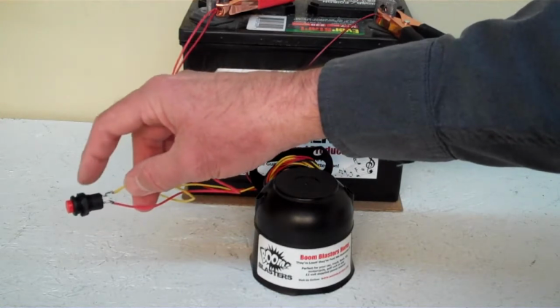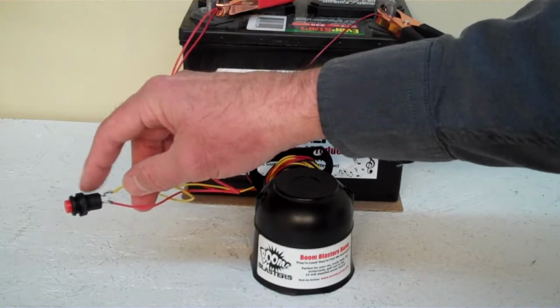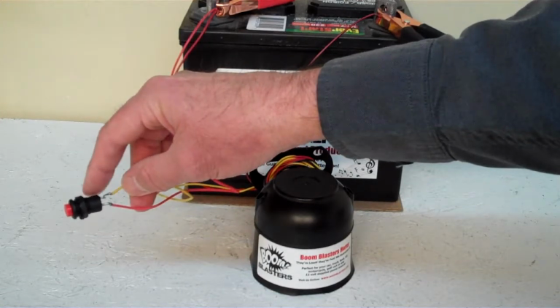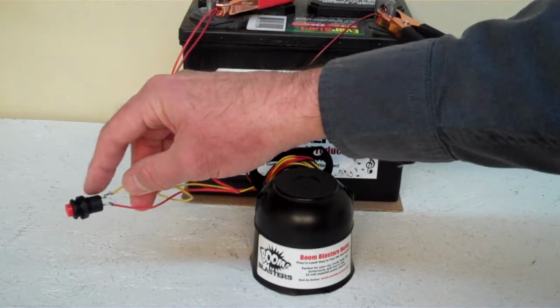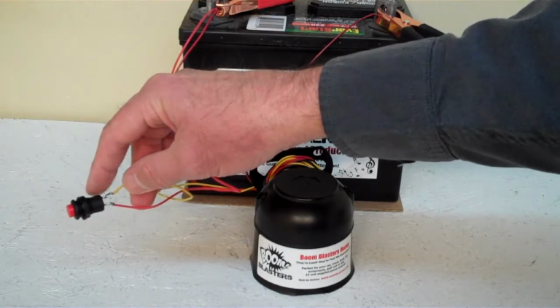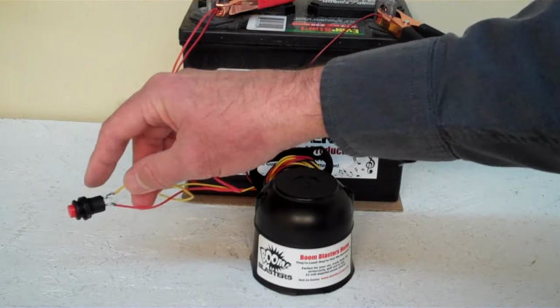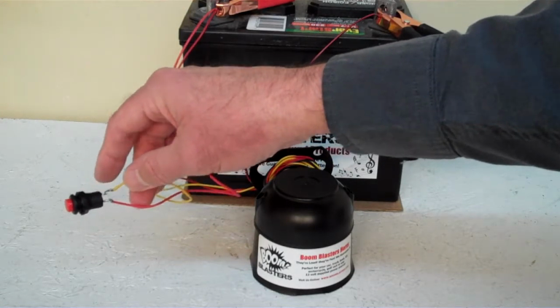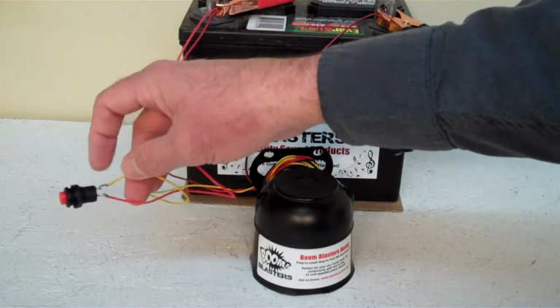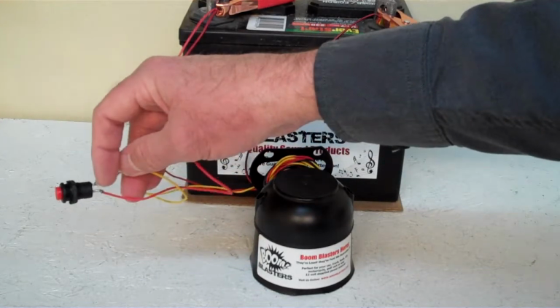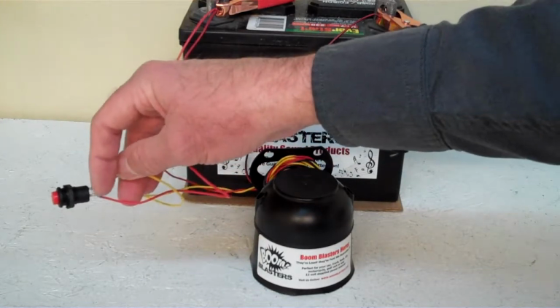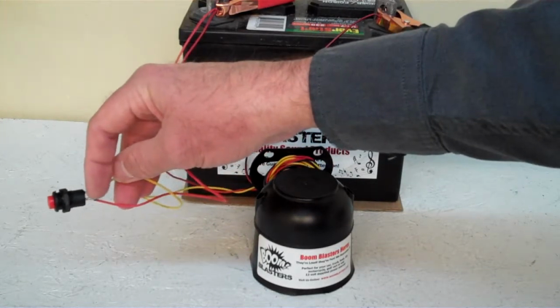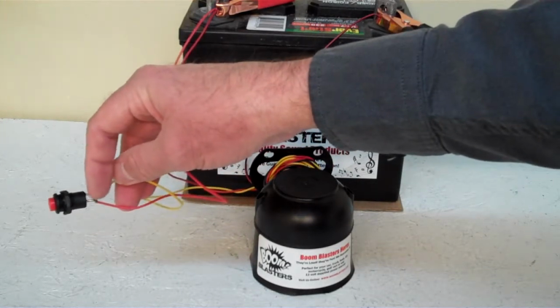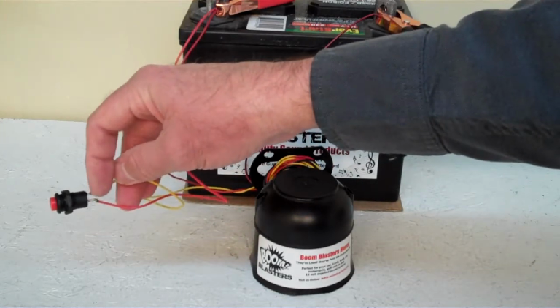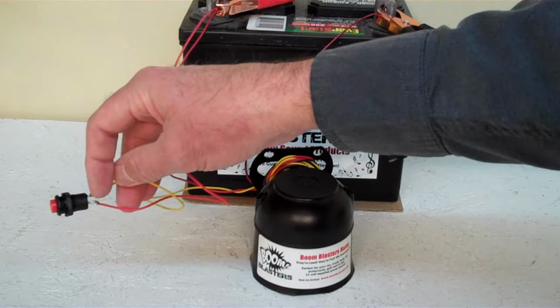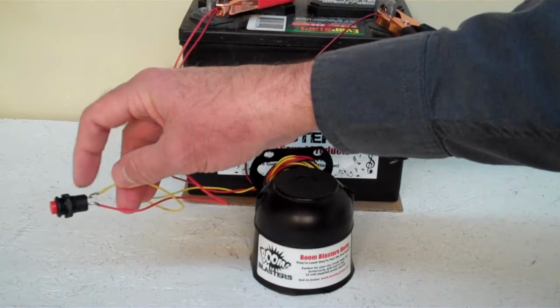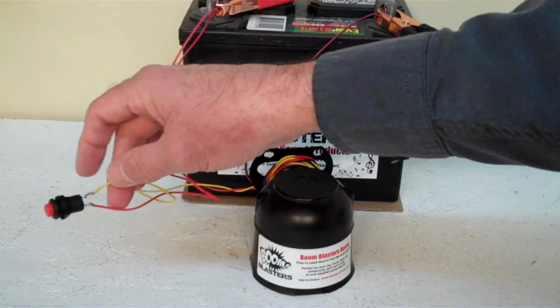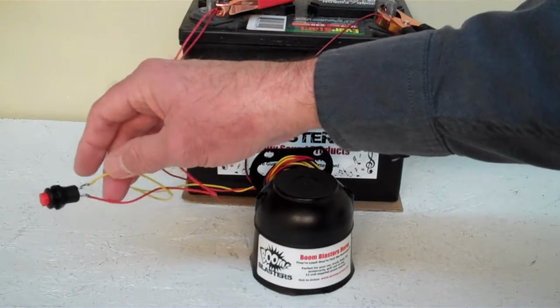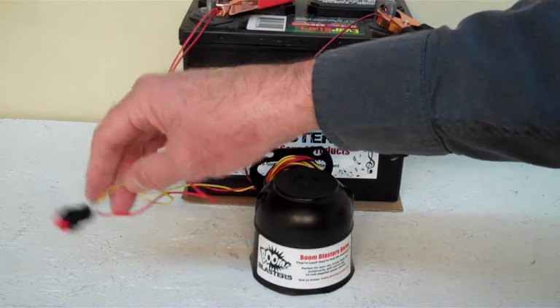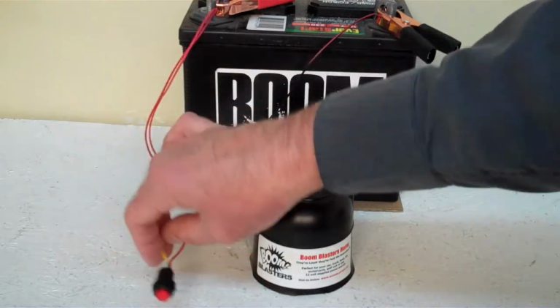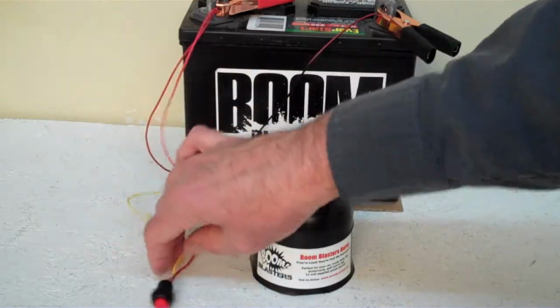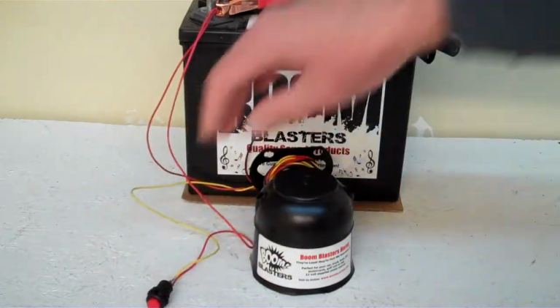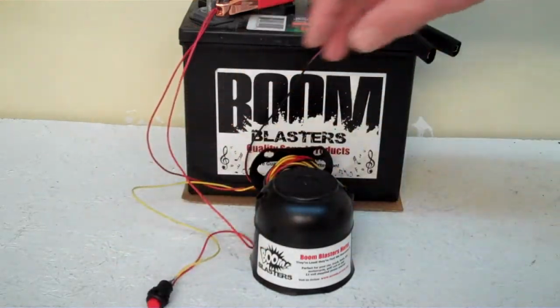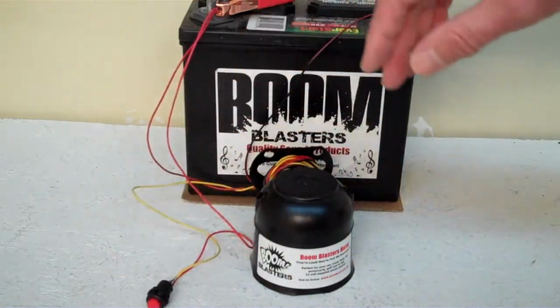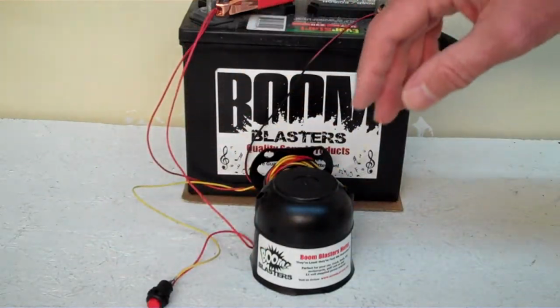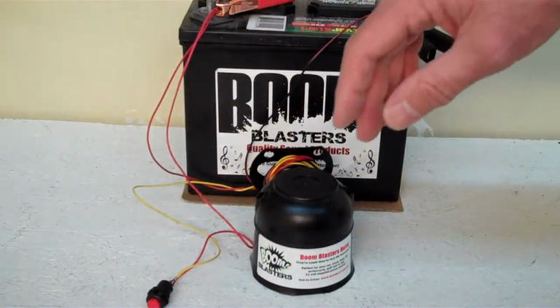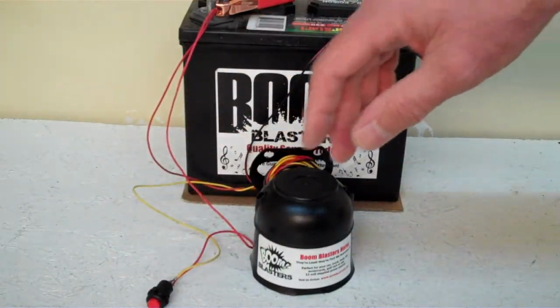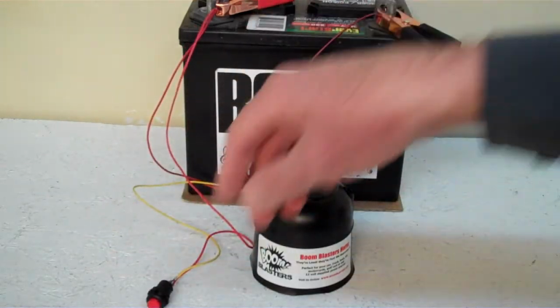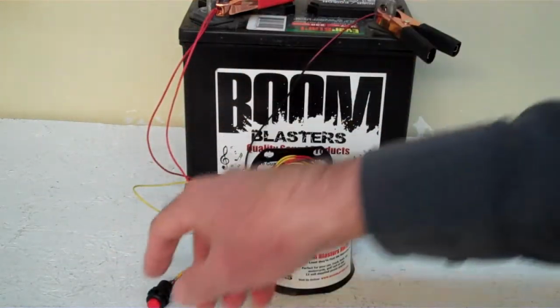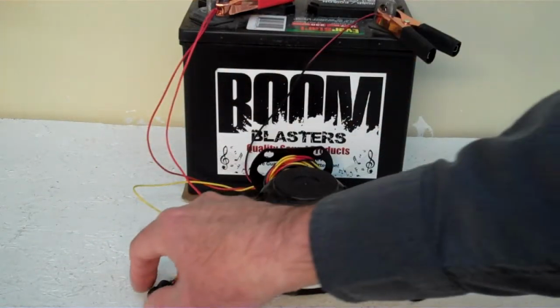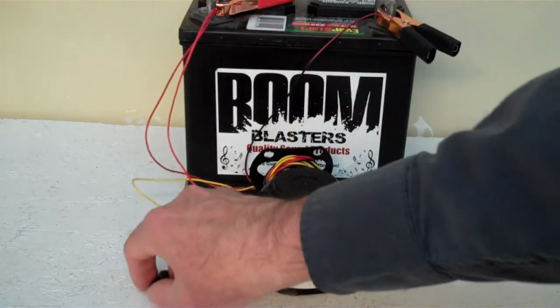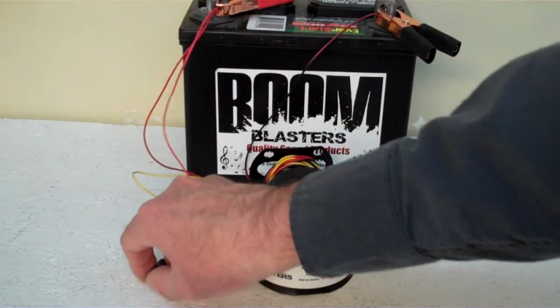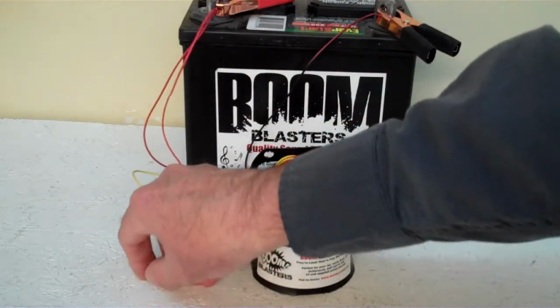You simply just run your yellow wire from your horn to one side of the button, and then you easily just run a 12 volt wire to the other side of the button and you're good to go. This is our Turkey Distress Nightcall car horn.